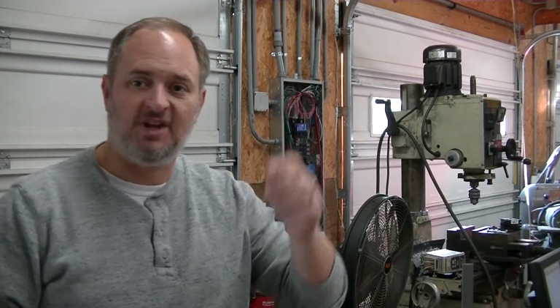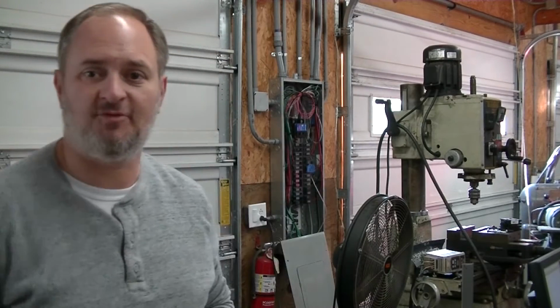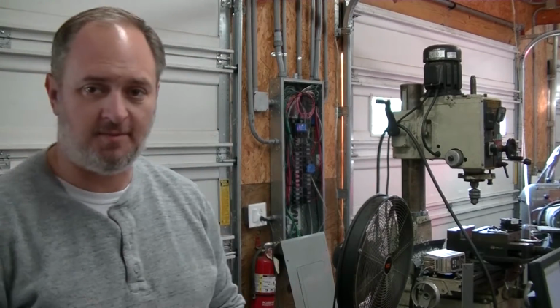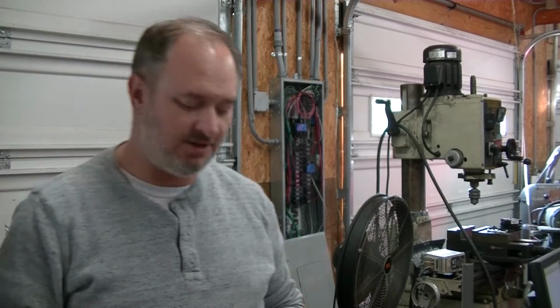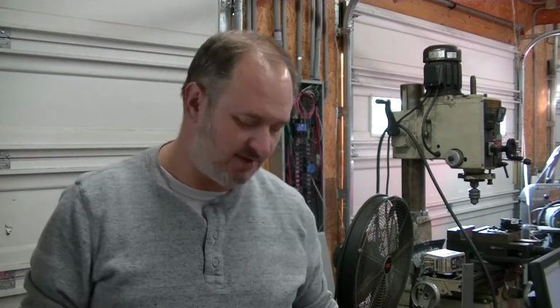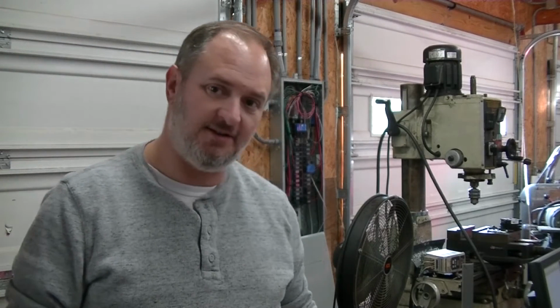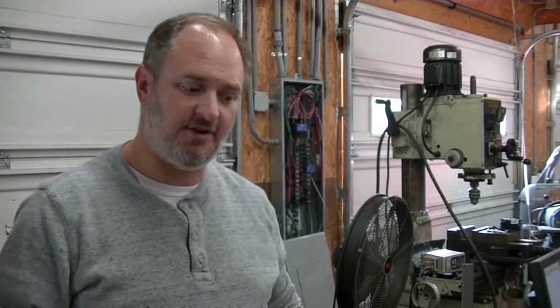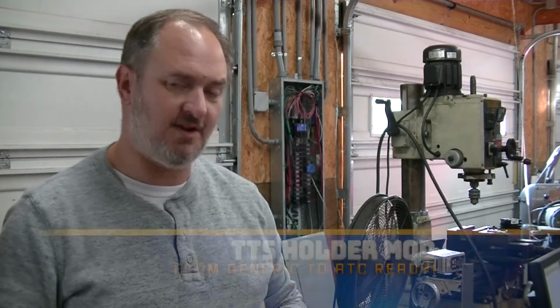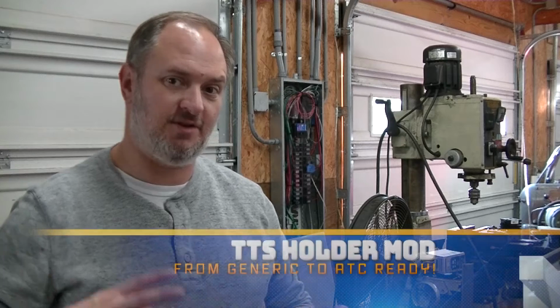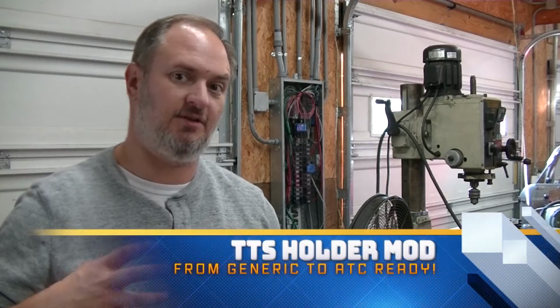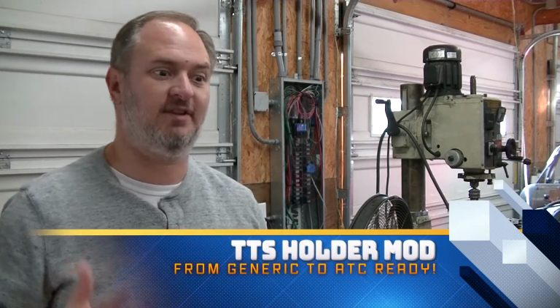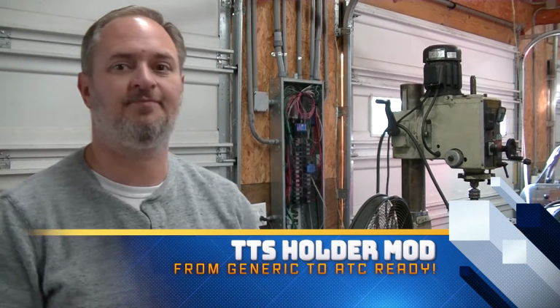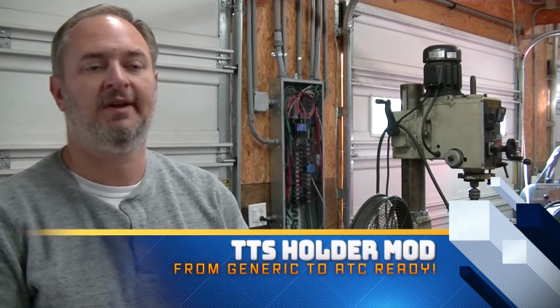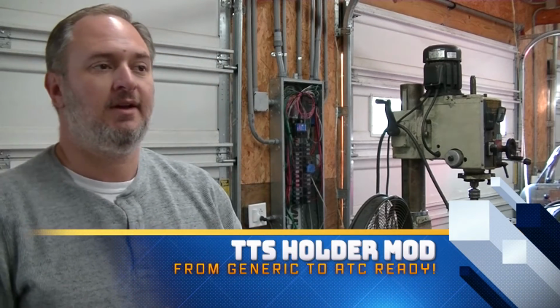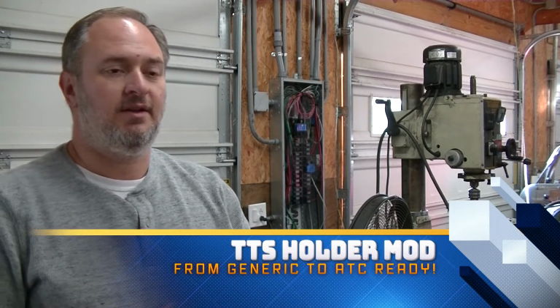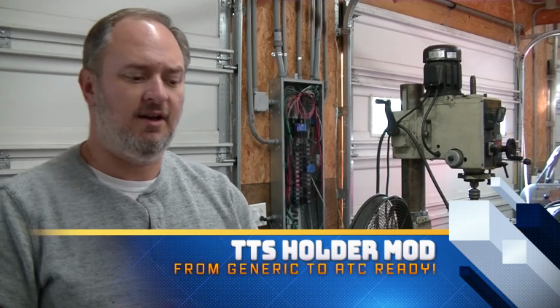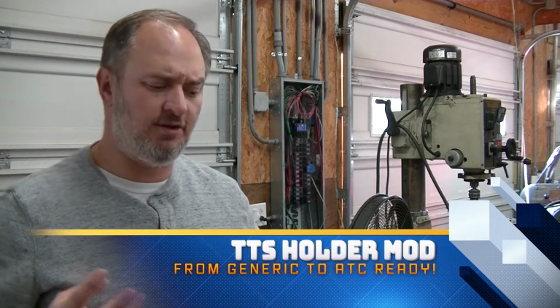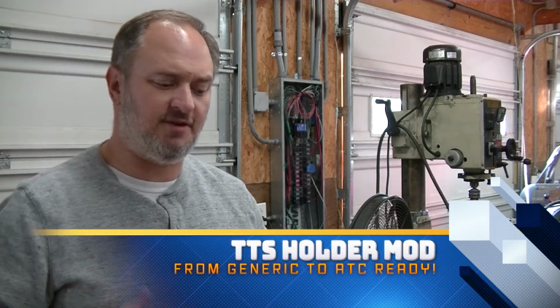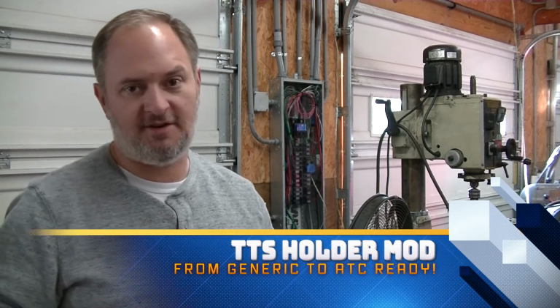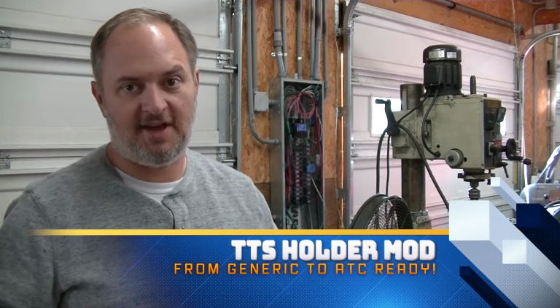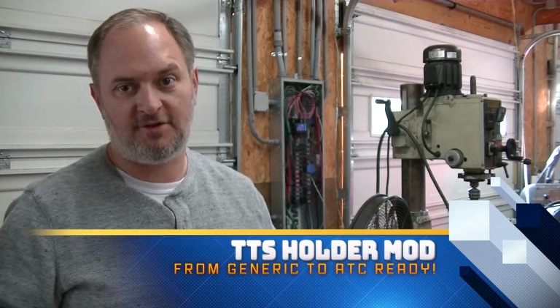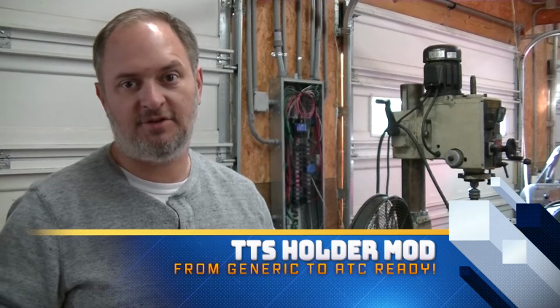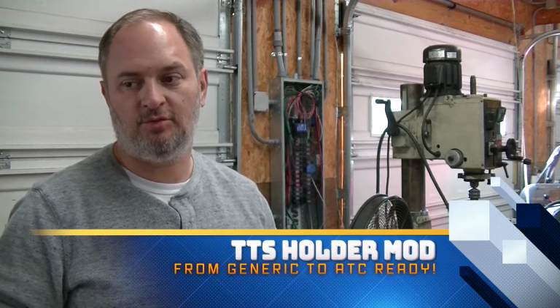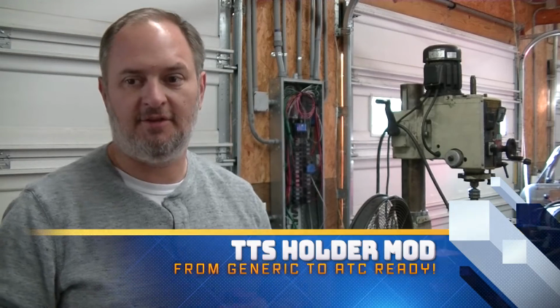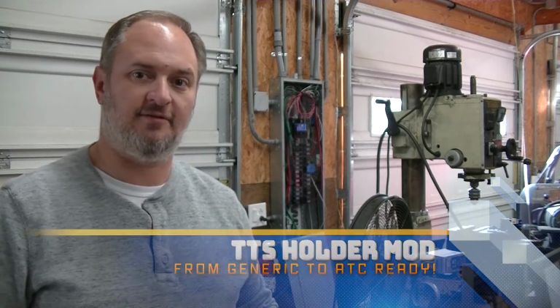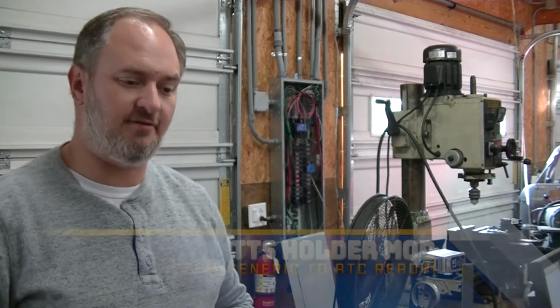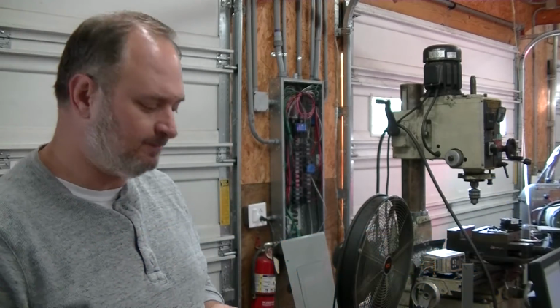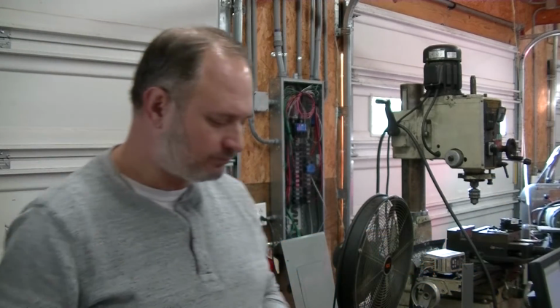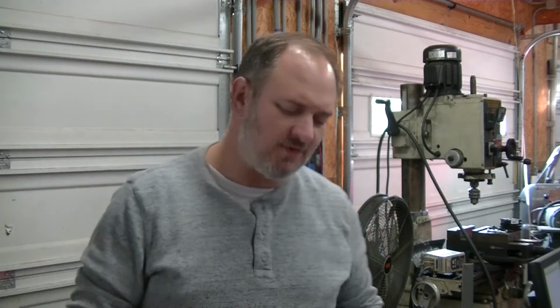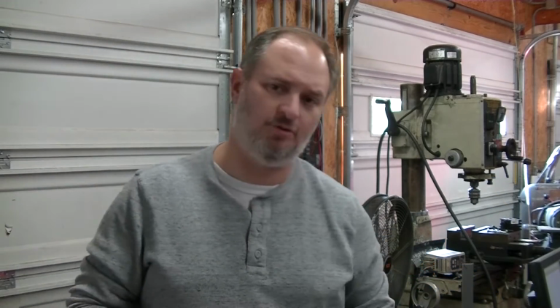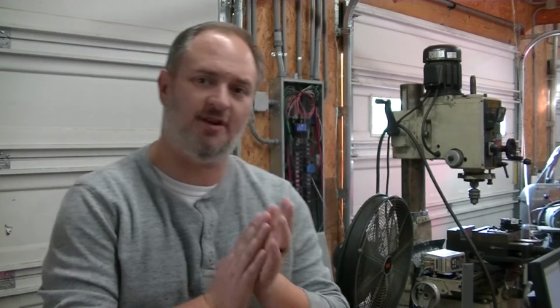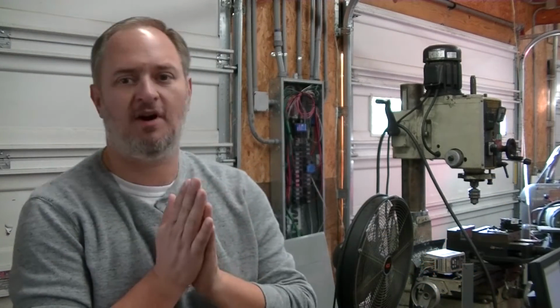Hey, it's Tom from Inspiration Motherworks, and in this week's video we've got something a little different. Doing a little reverse engineering and trying to work a few things out for a friend of mine, who also has a Tormach.